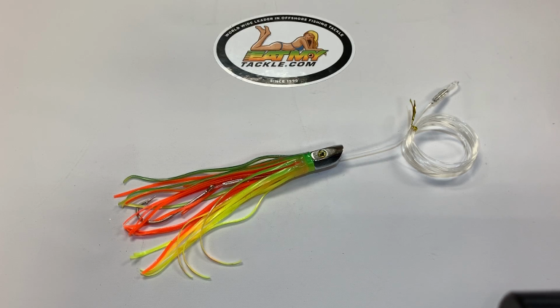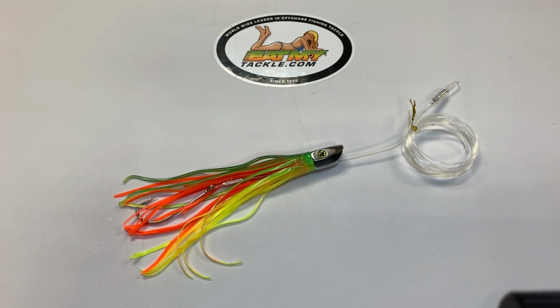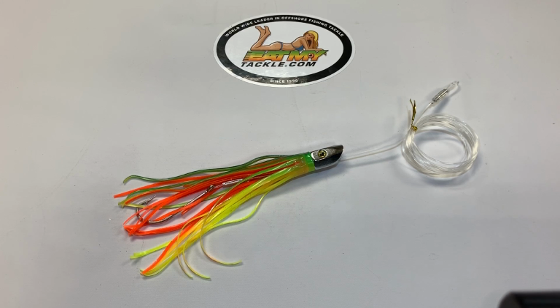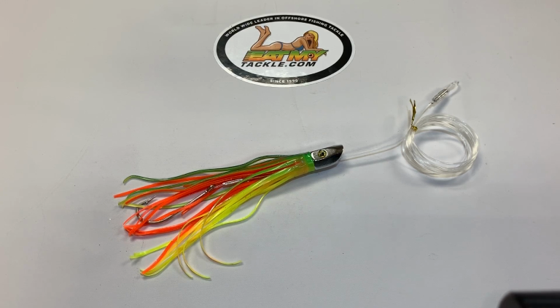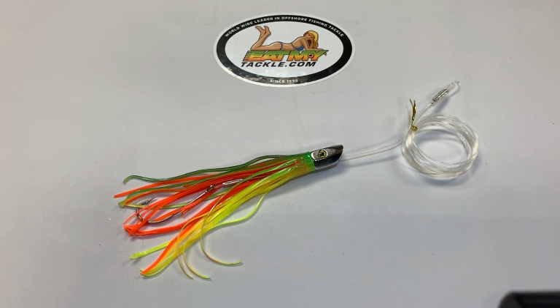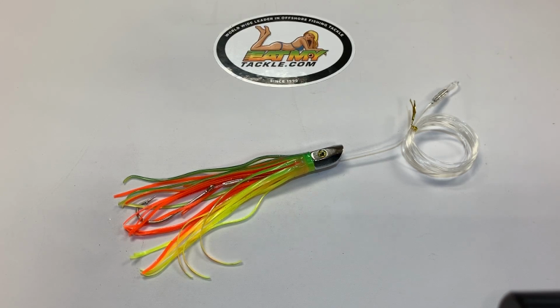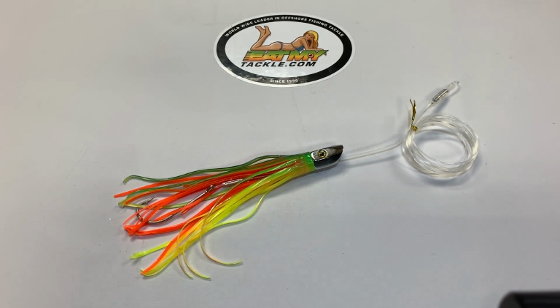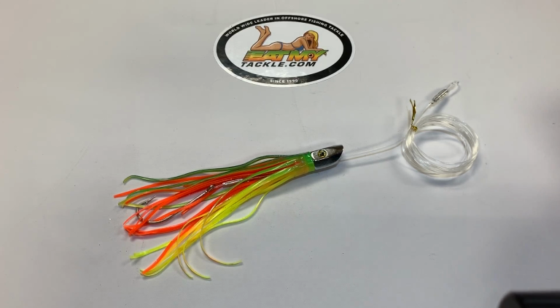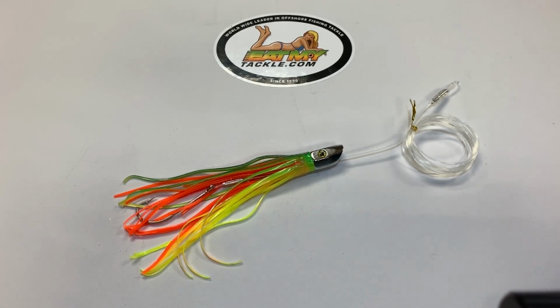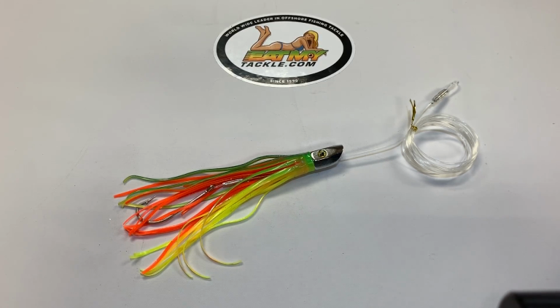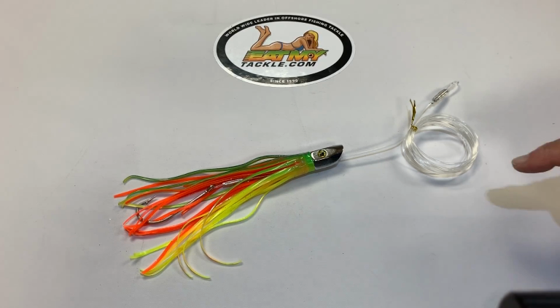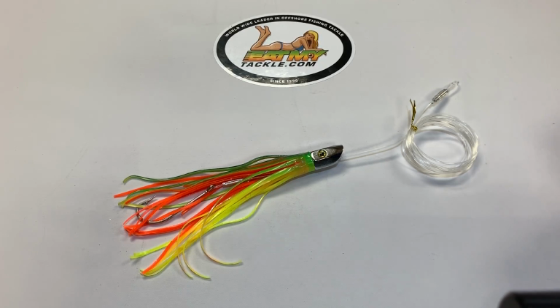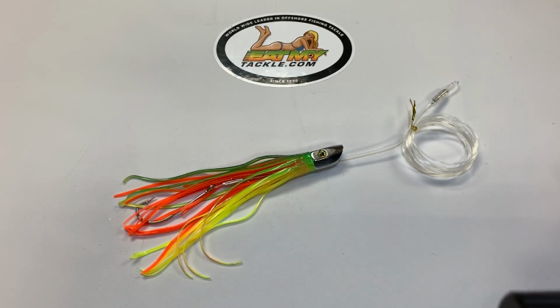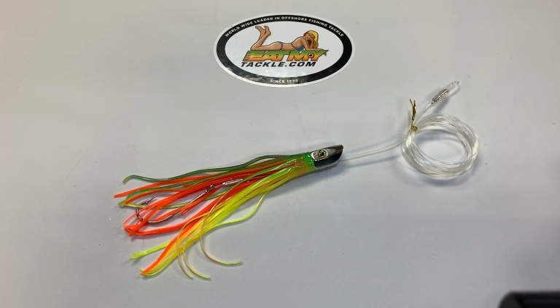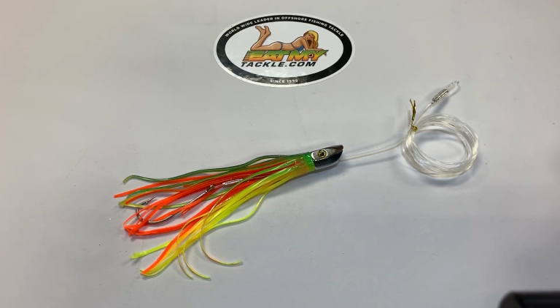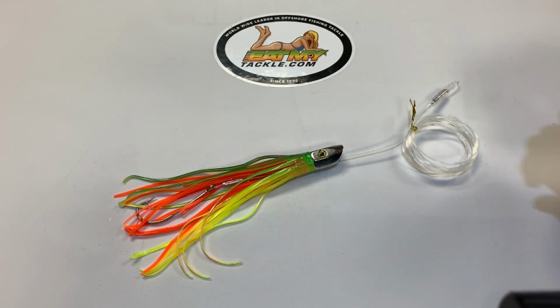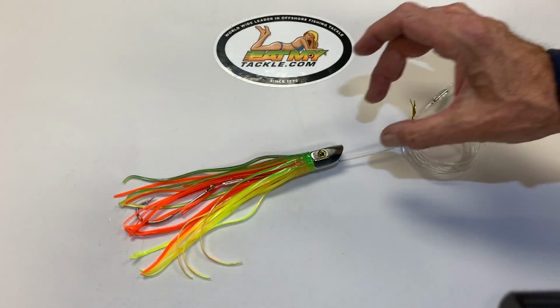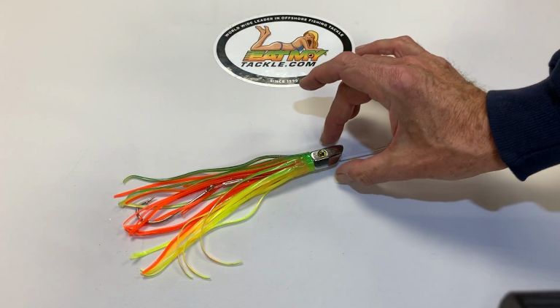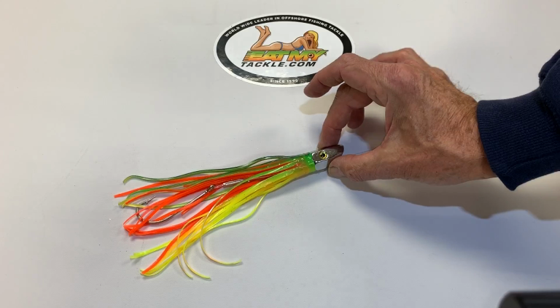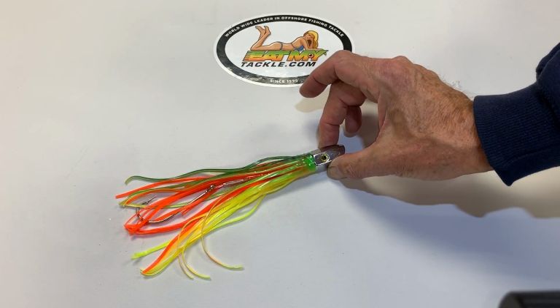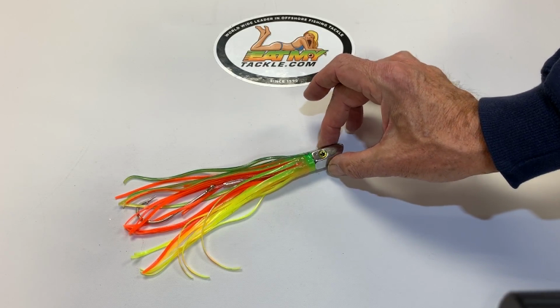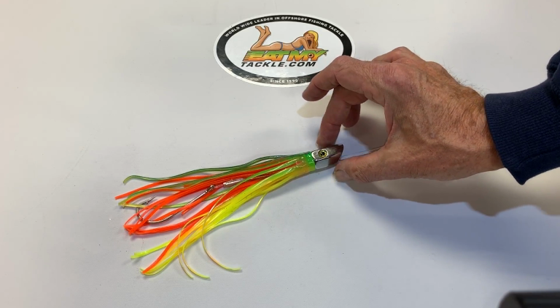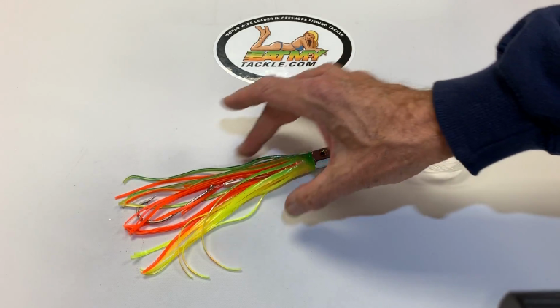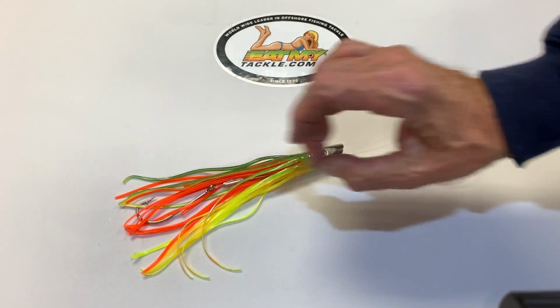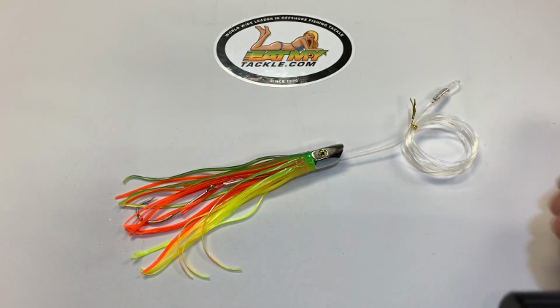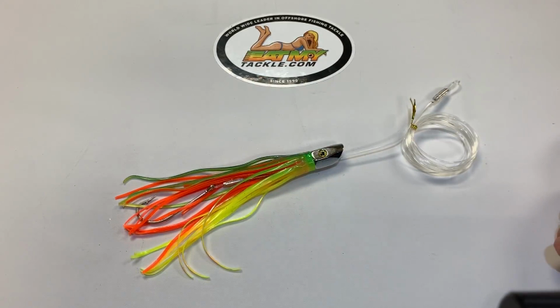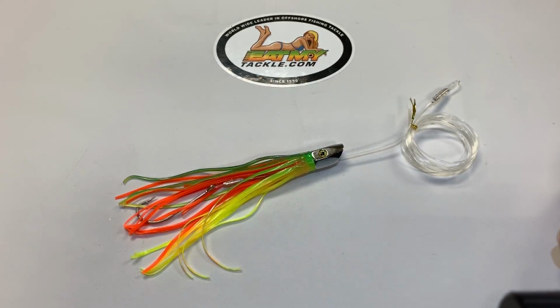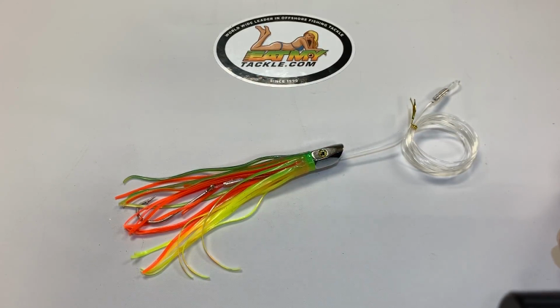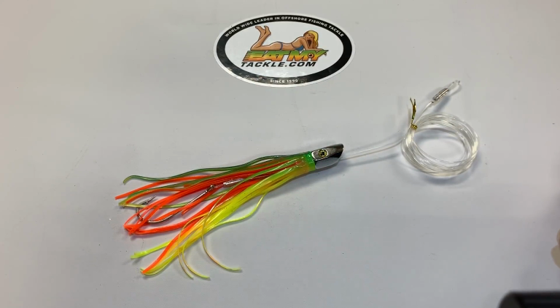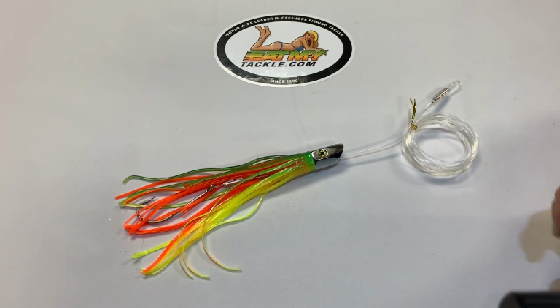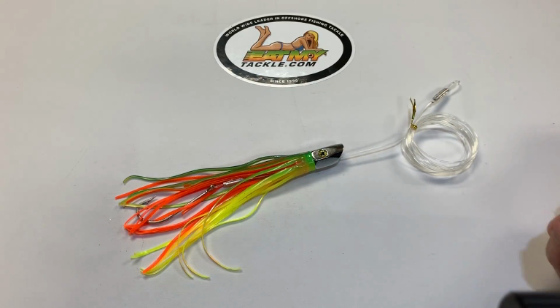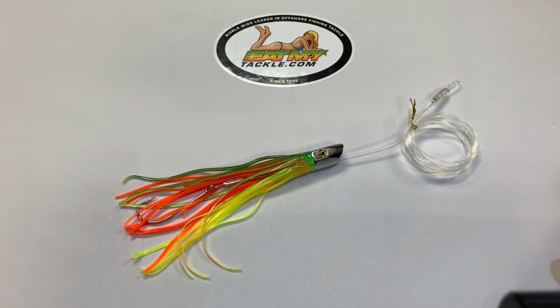Hi, Jerry with Eat My Tackle. Today we're talking about our 8-inch slant head lures. This one's great for a sunny day — it's in the dolphin colors and shows up real good on a sunny day.